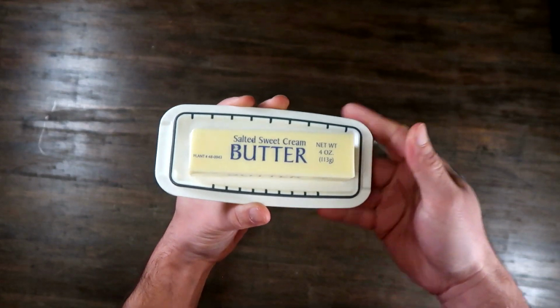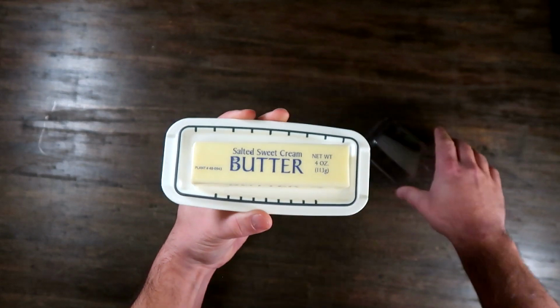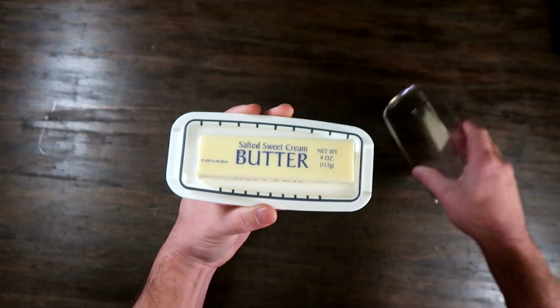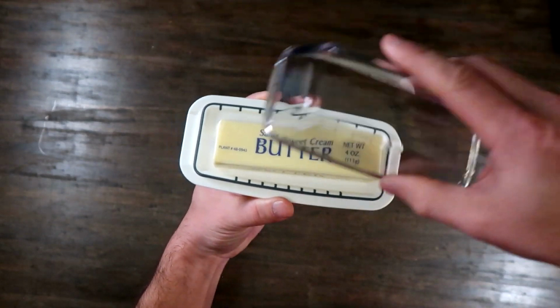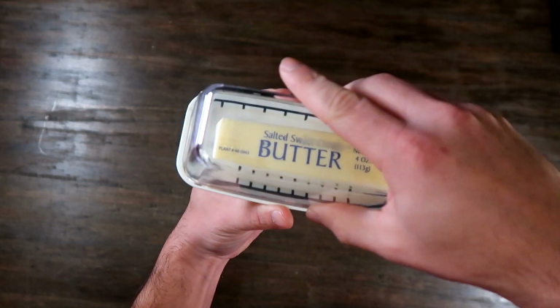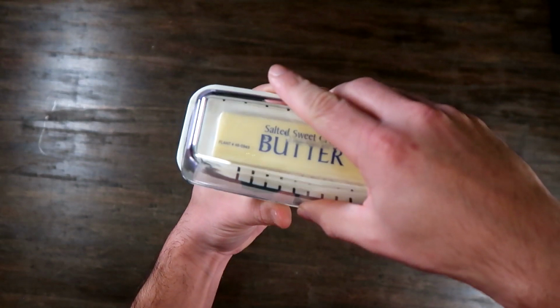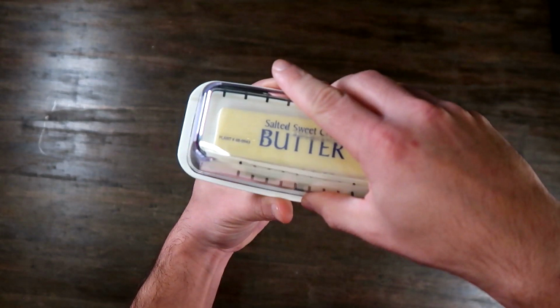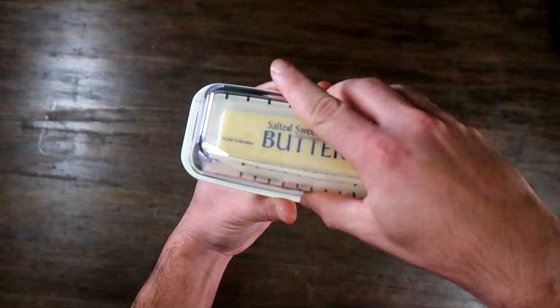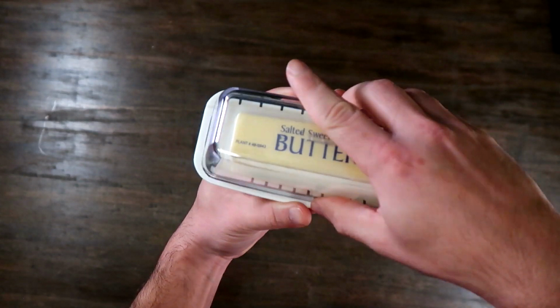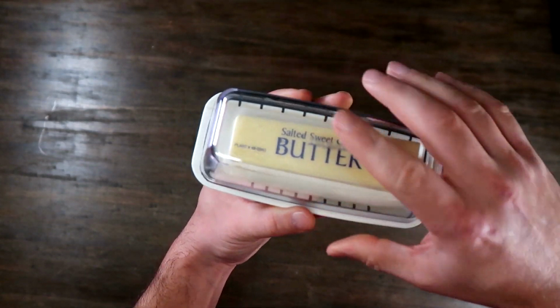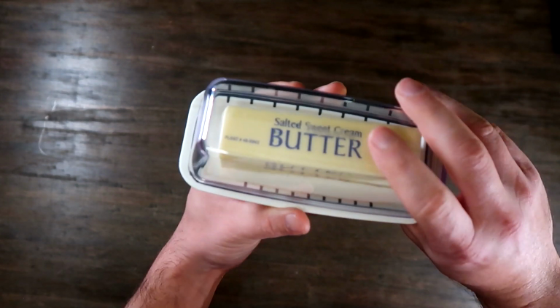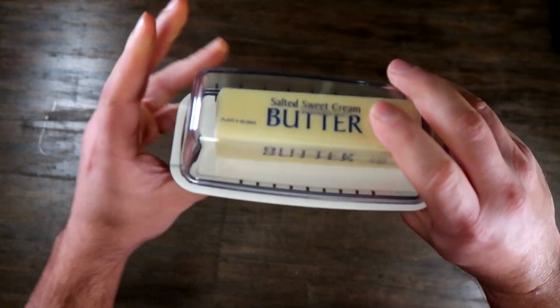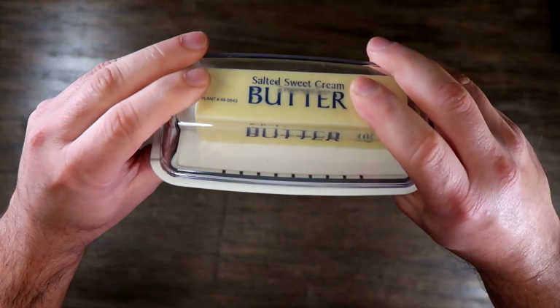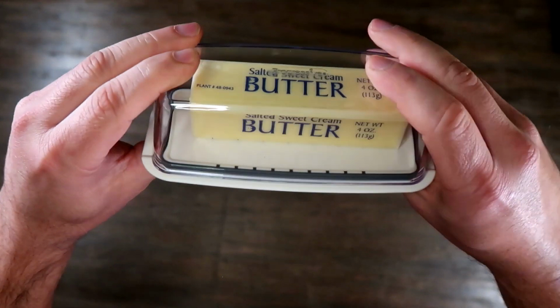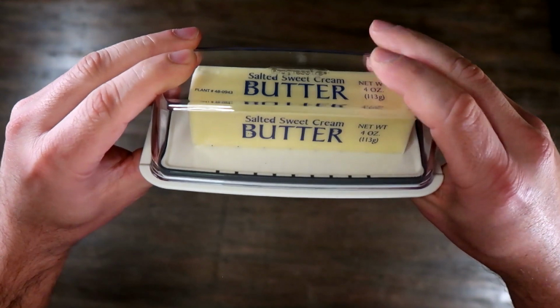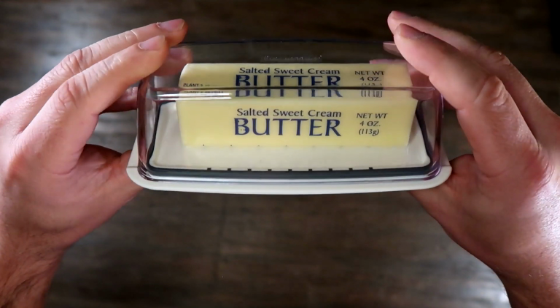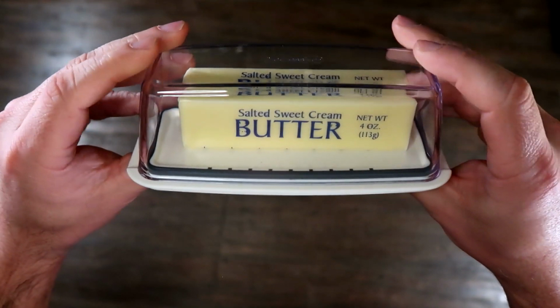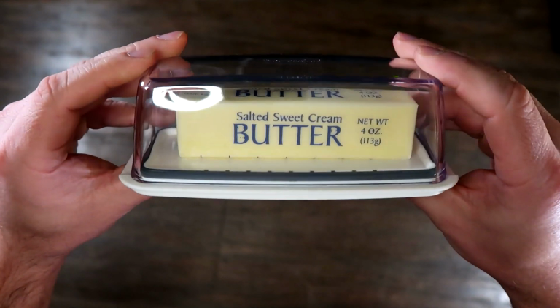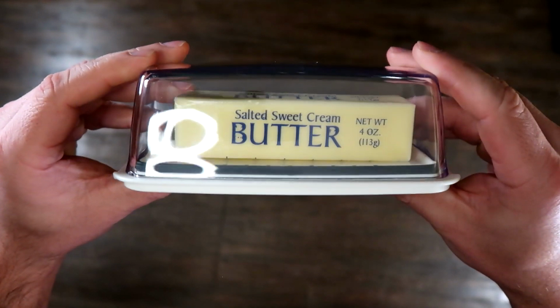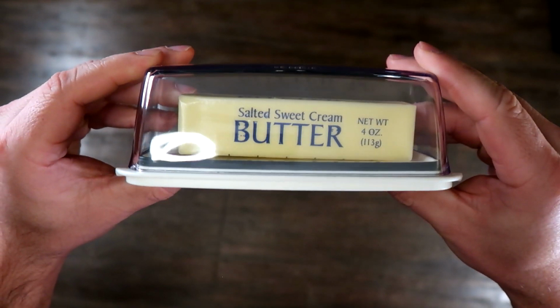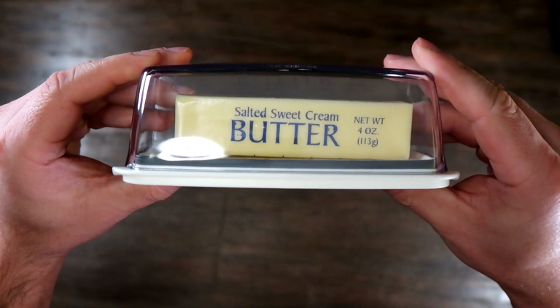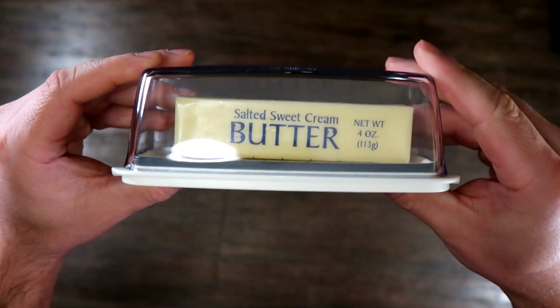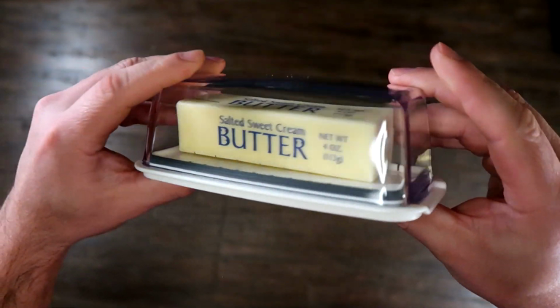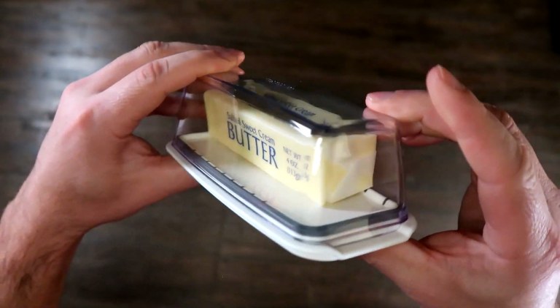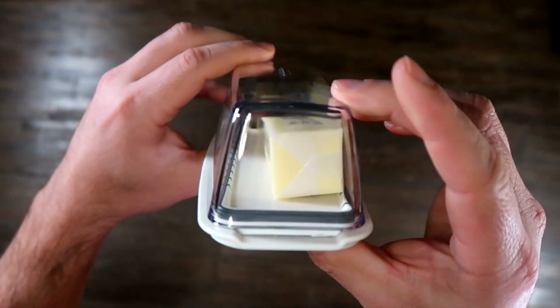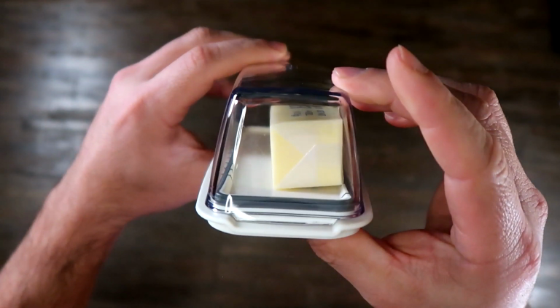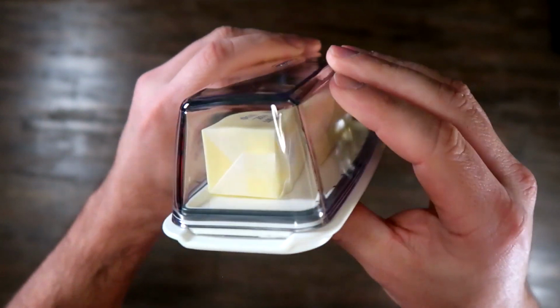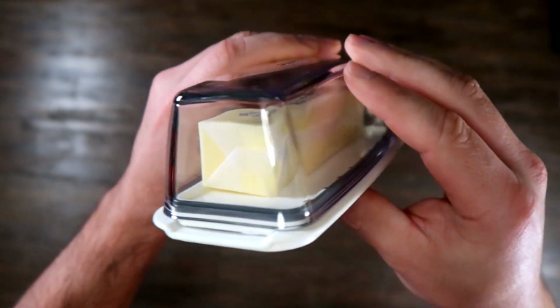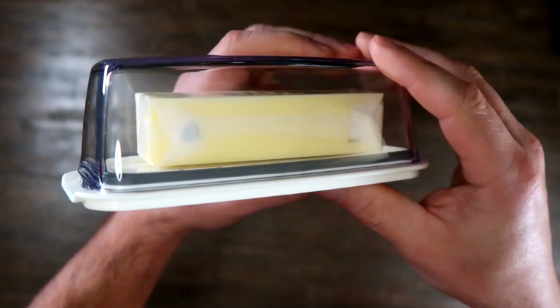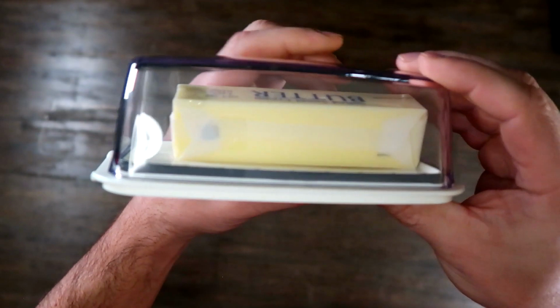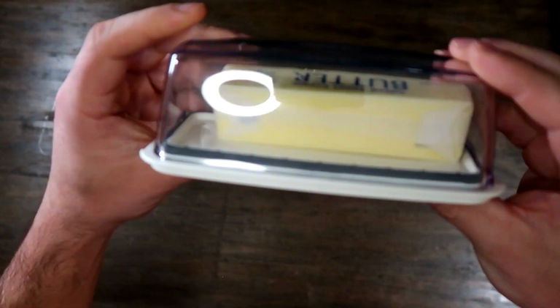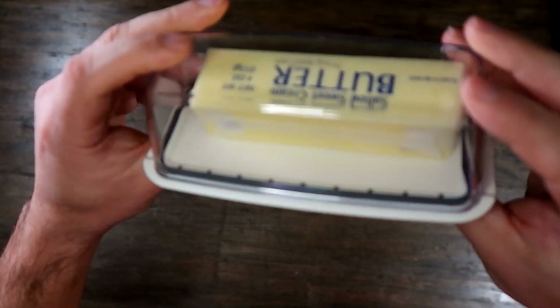Of course it's BPA free and dishwasher safe. But I would recommend not using high temperature — probably hand washing it.